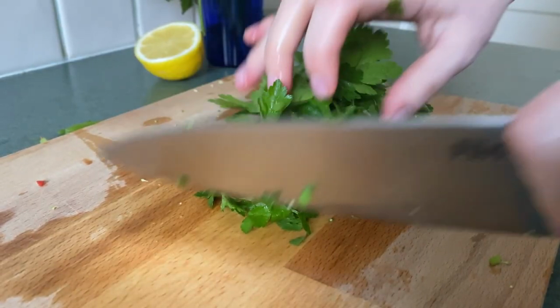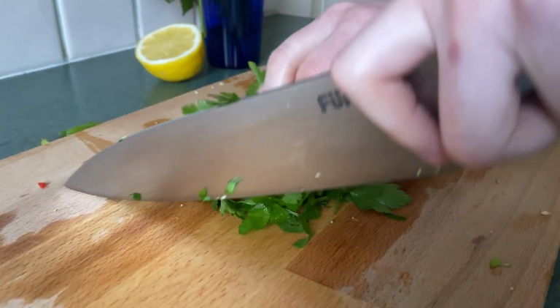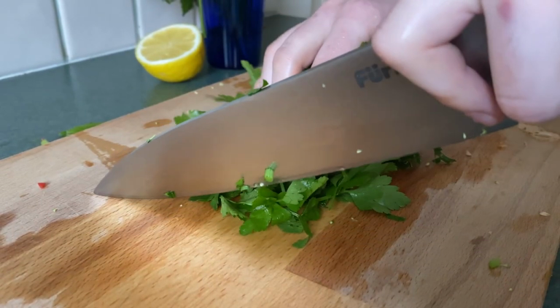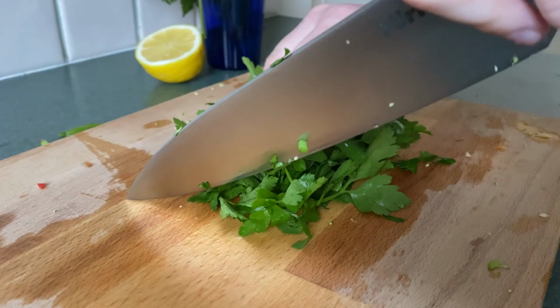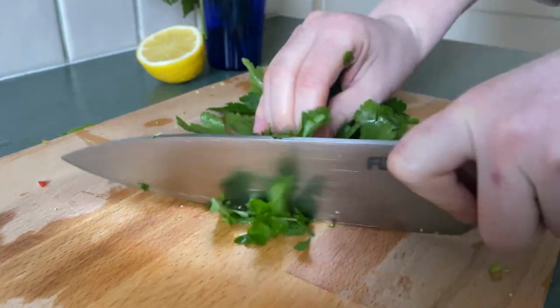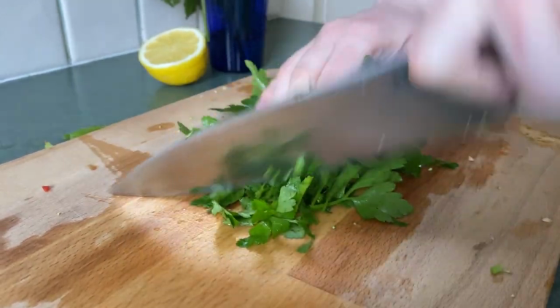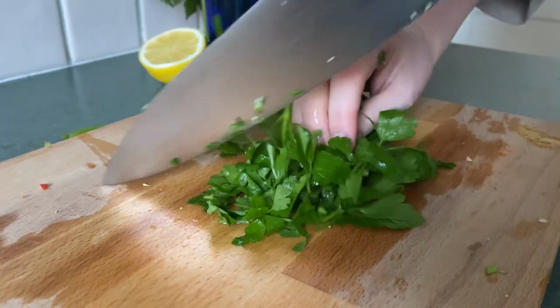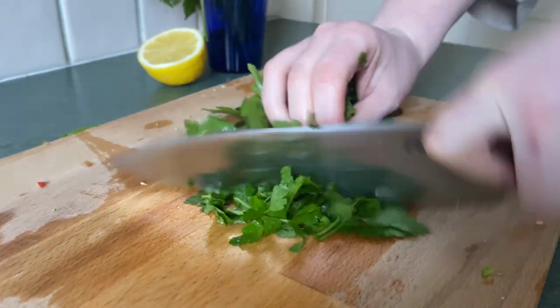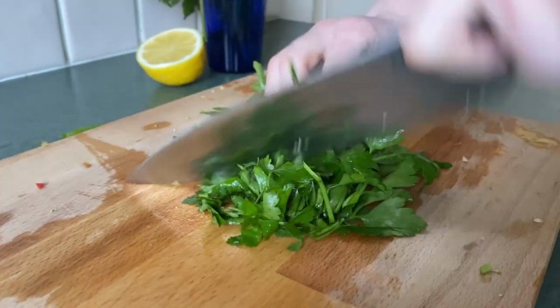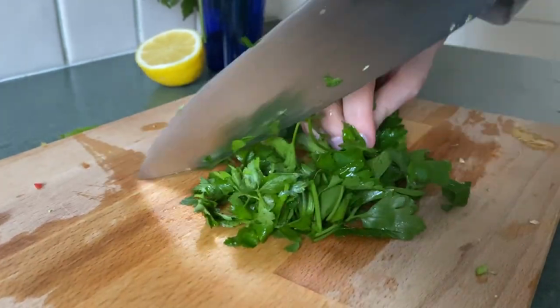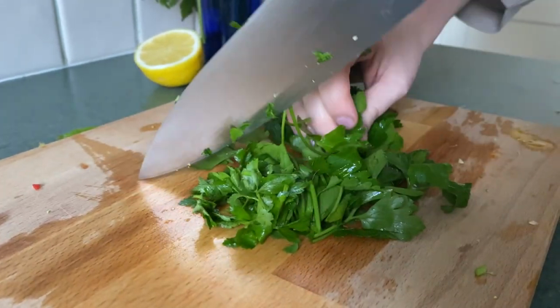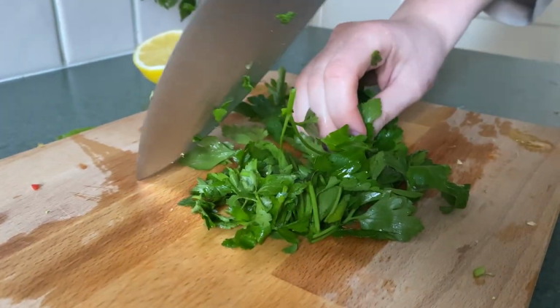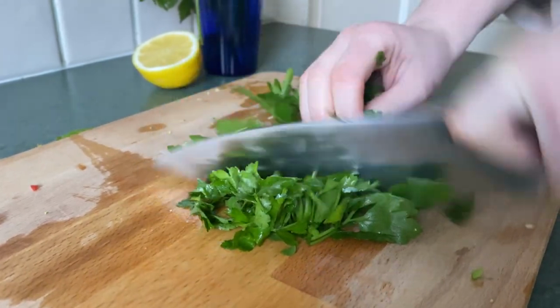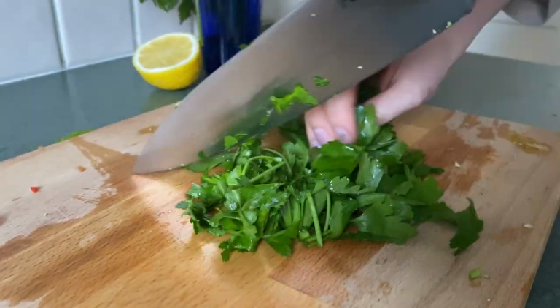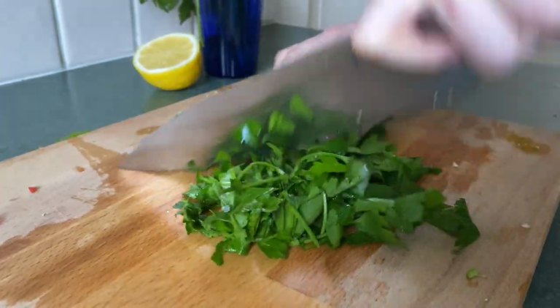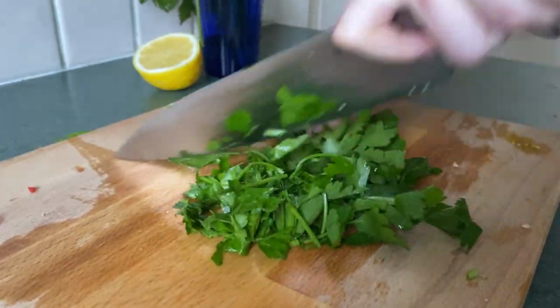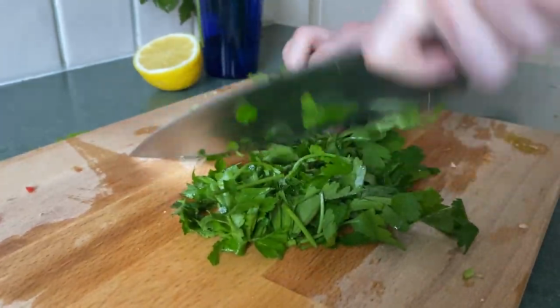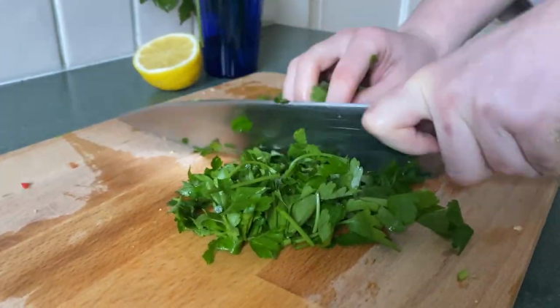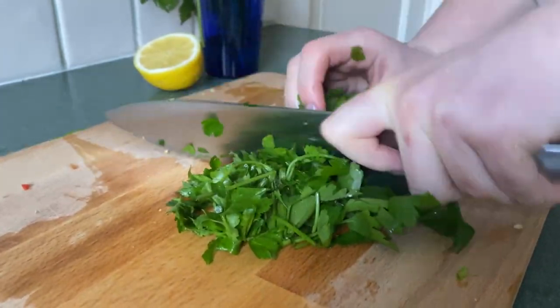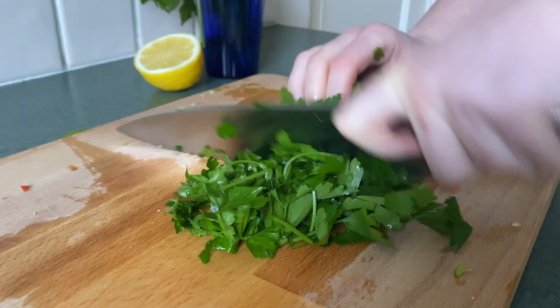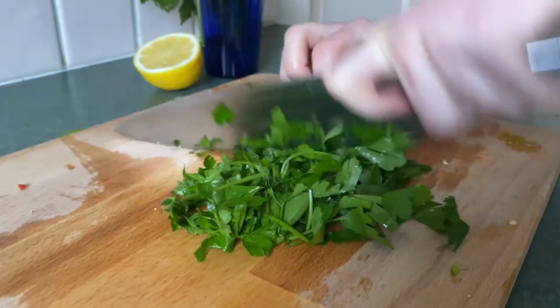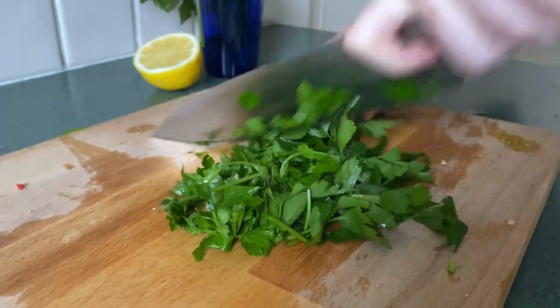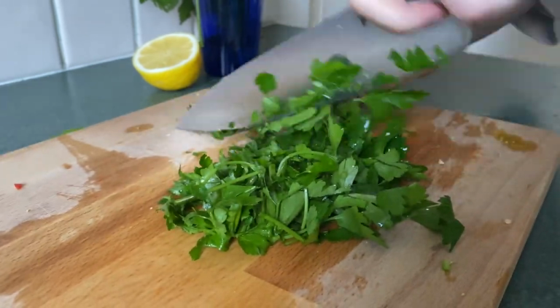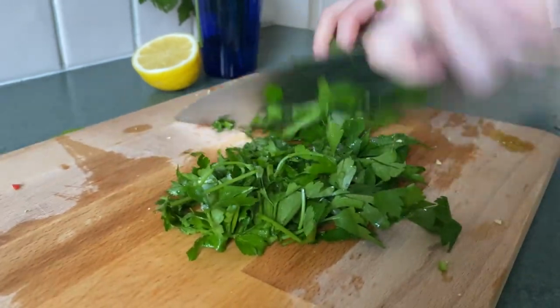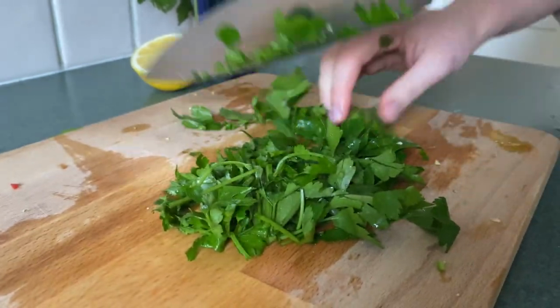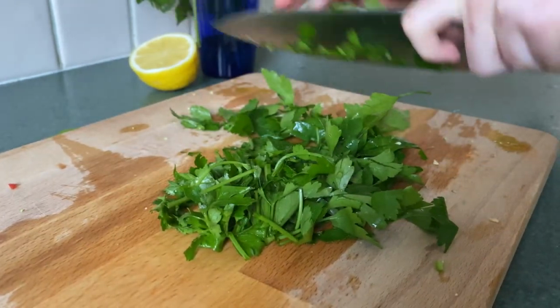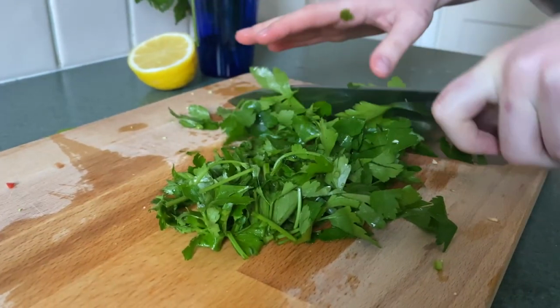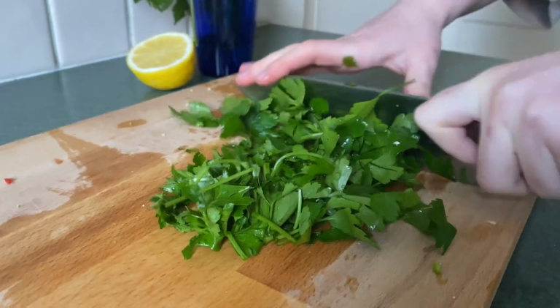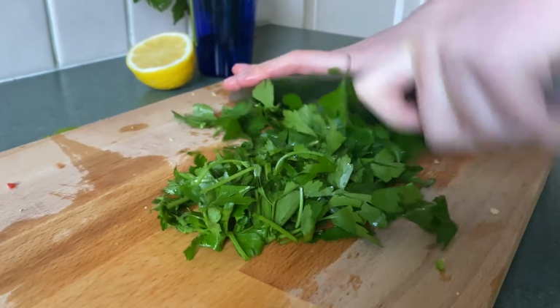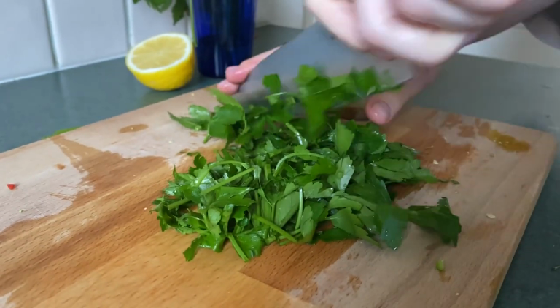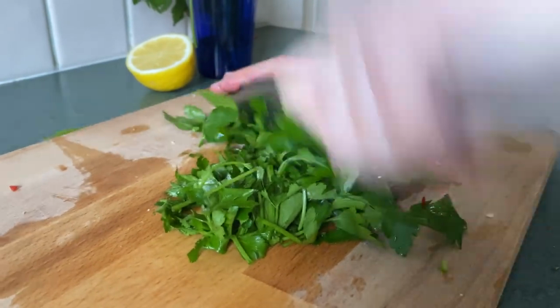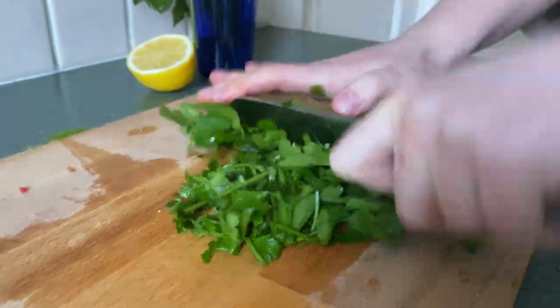For the rest of our parsley, we're just going to give it a rough chop and set it aside so we can garnish our soup a little bit later on.